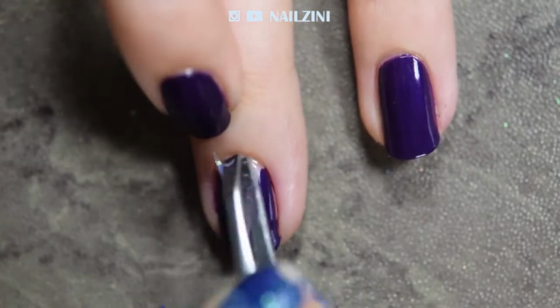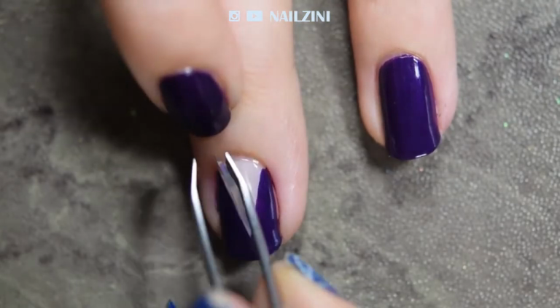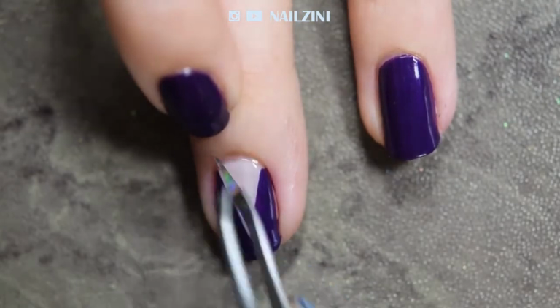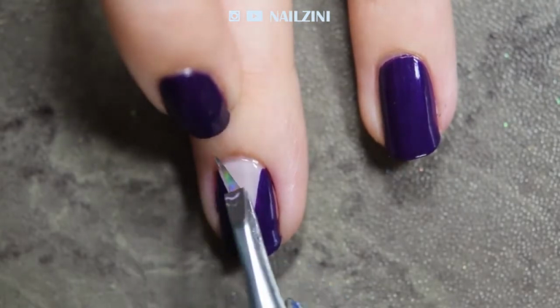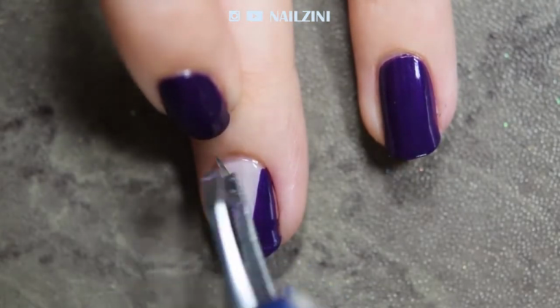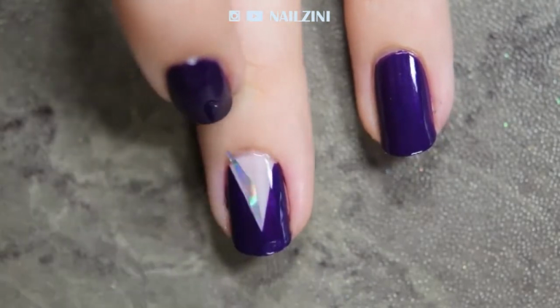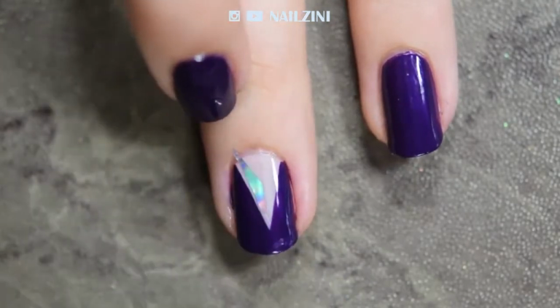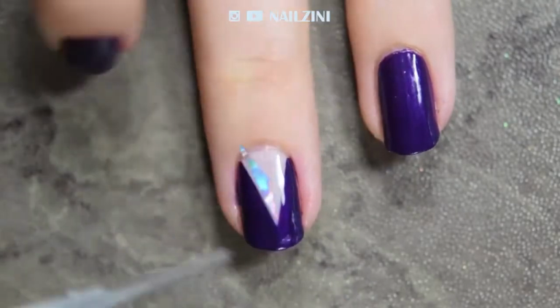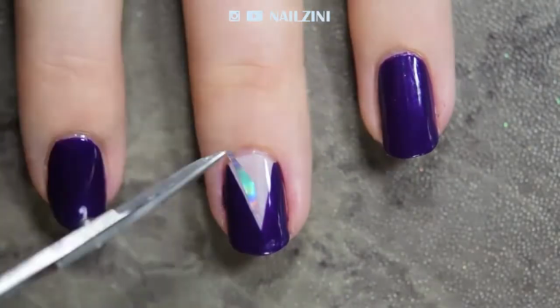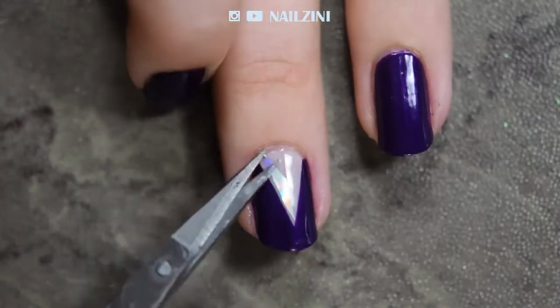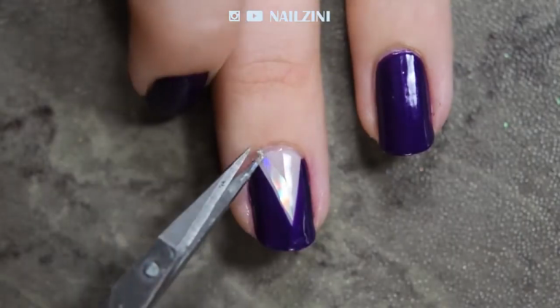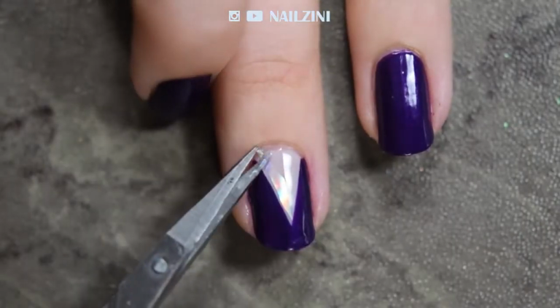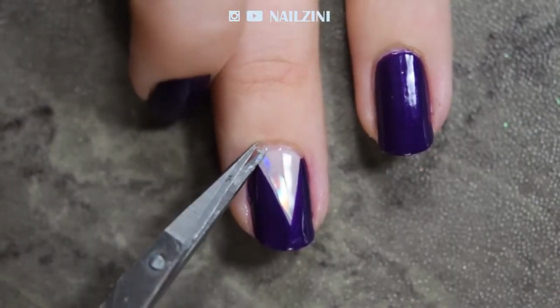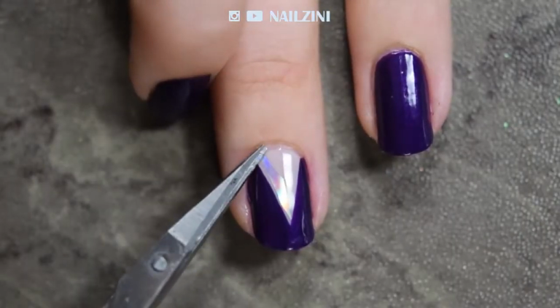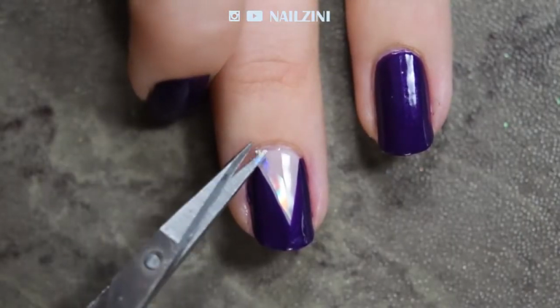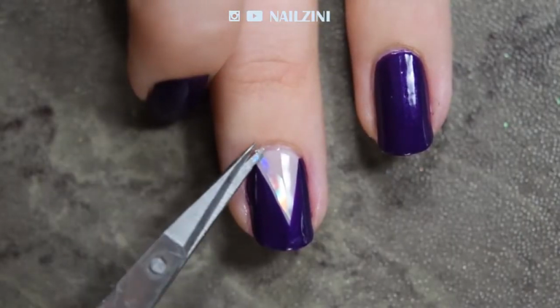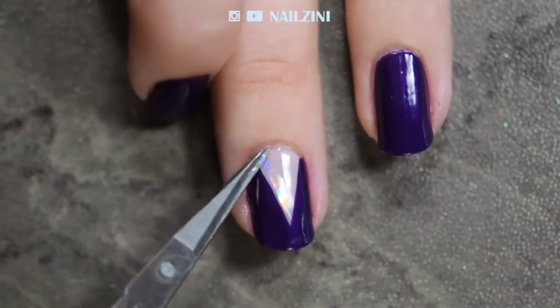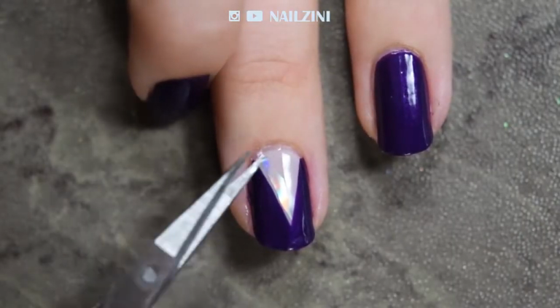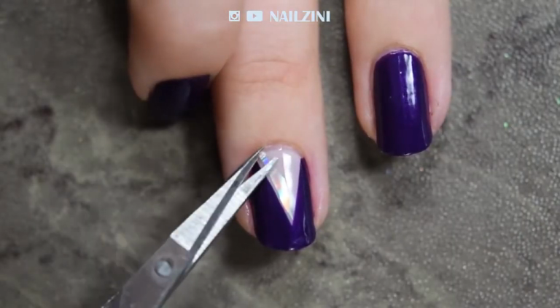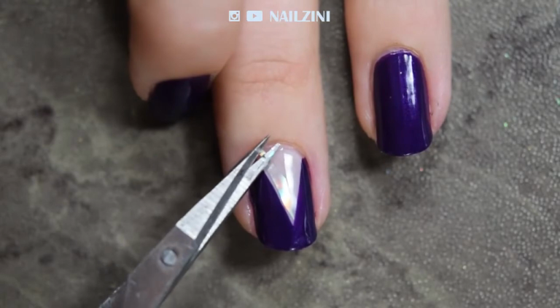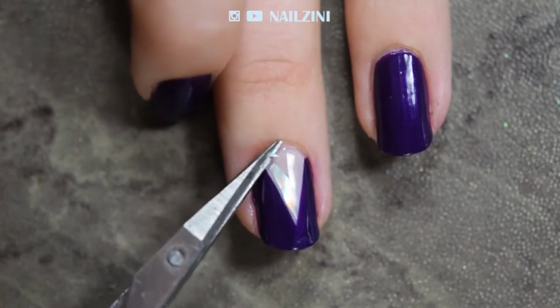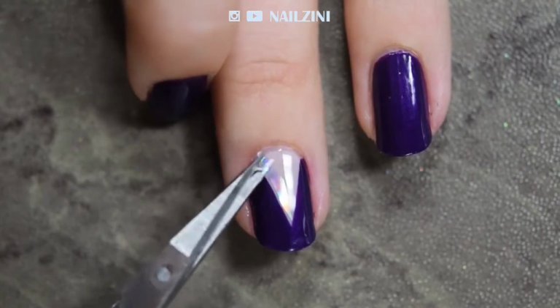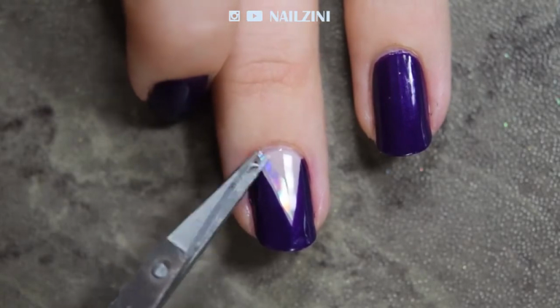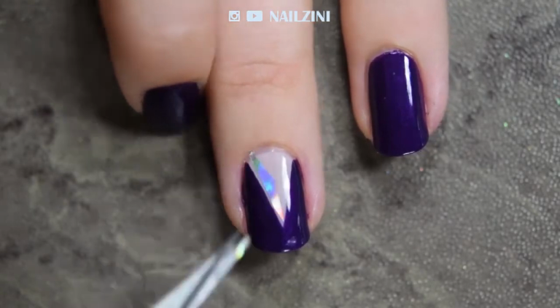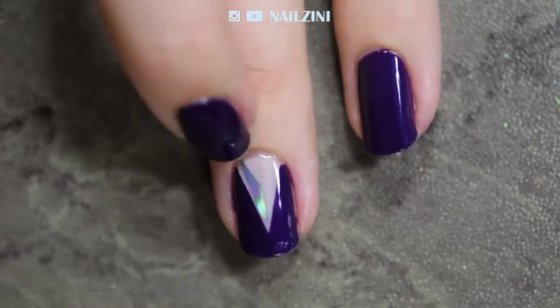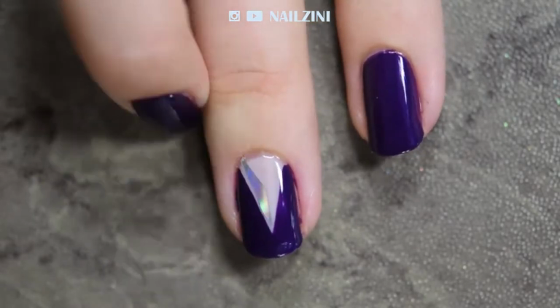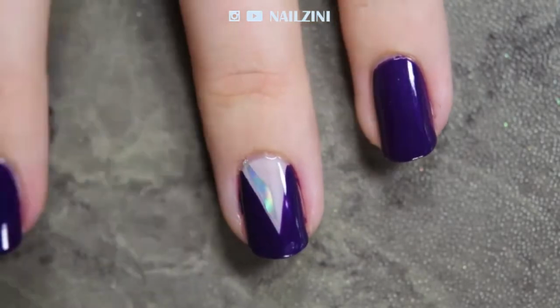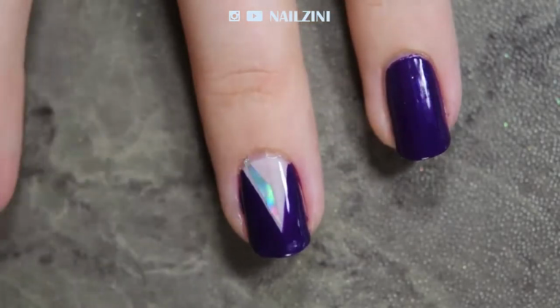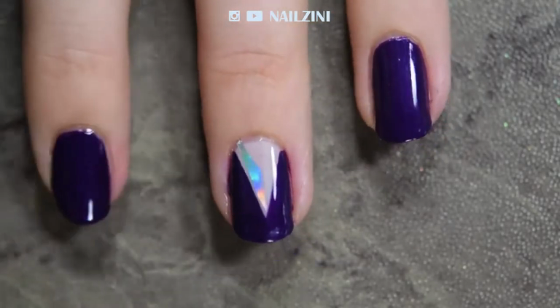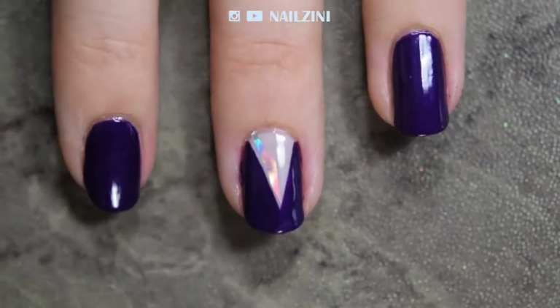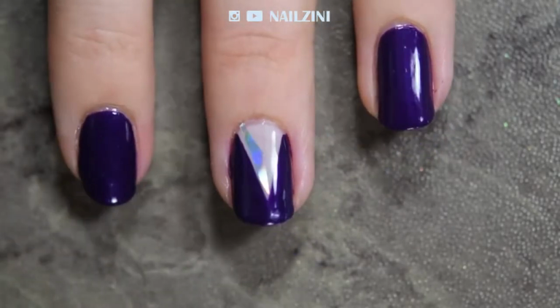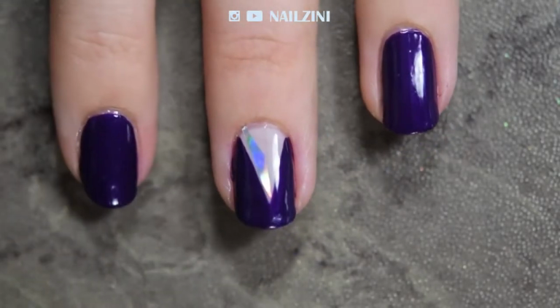In case the sticker is a bit too big, lift the side you want to cut off a little more off your nail and then use small scissors to cut the excess off.